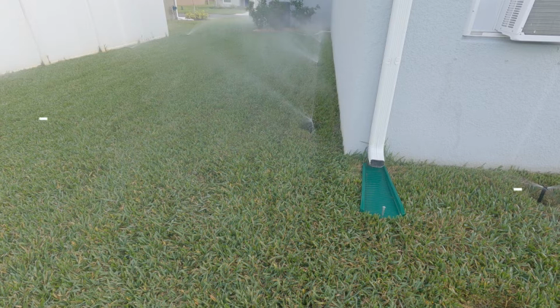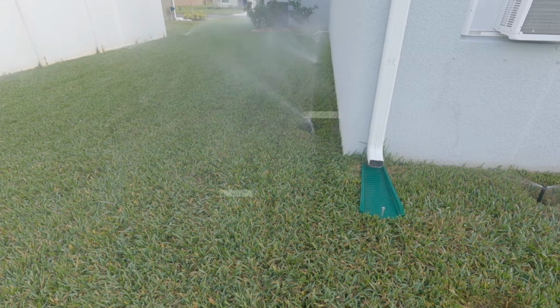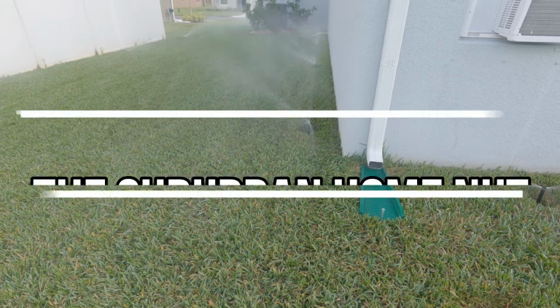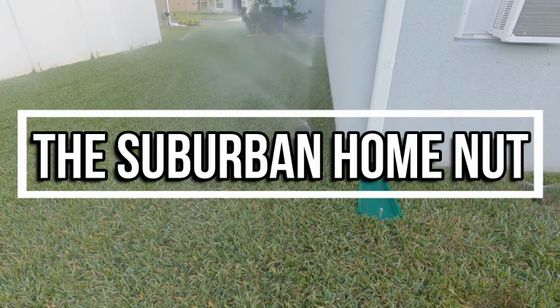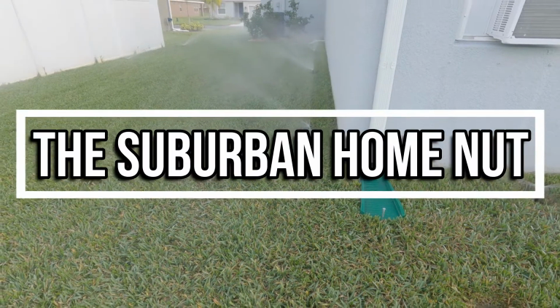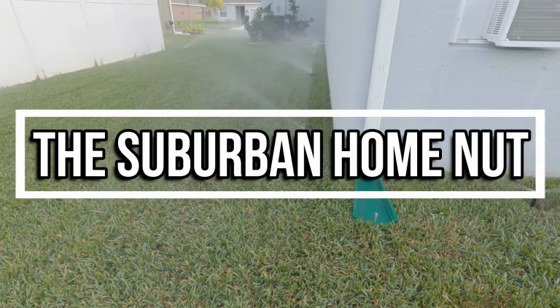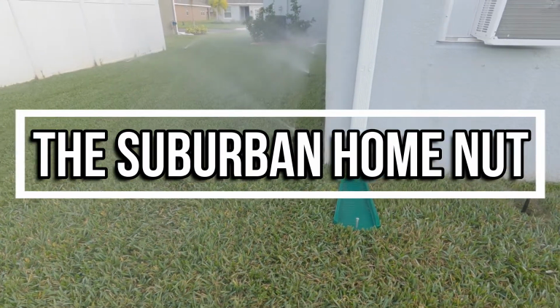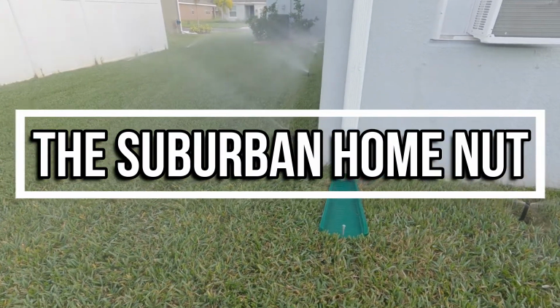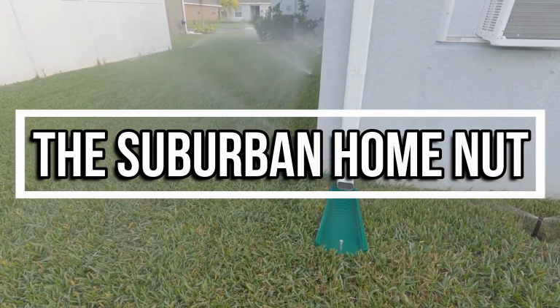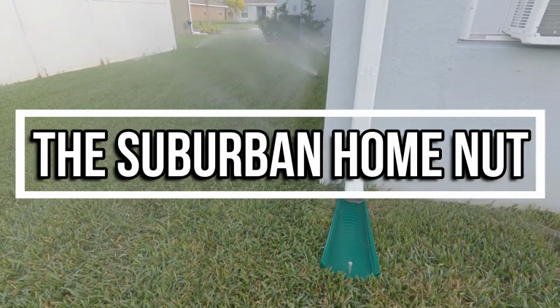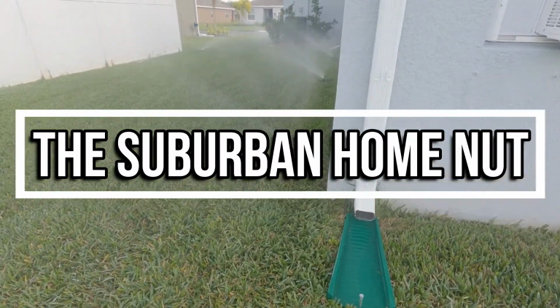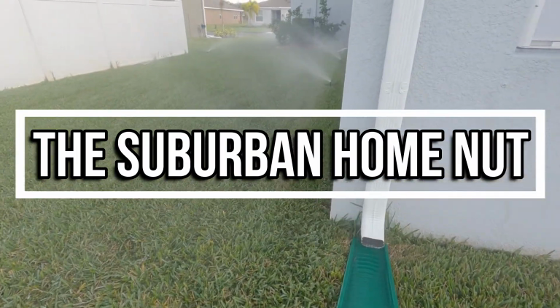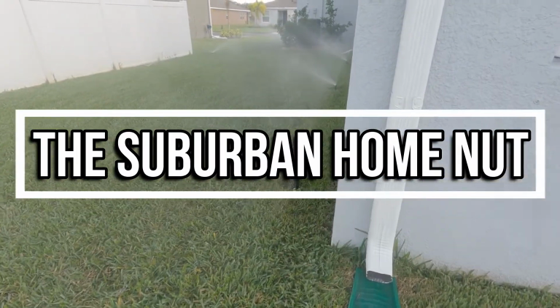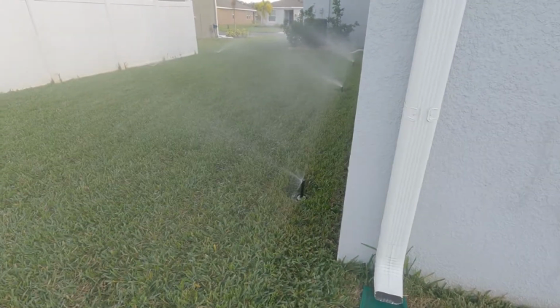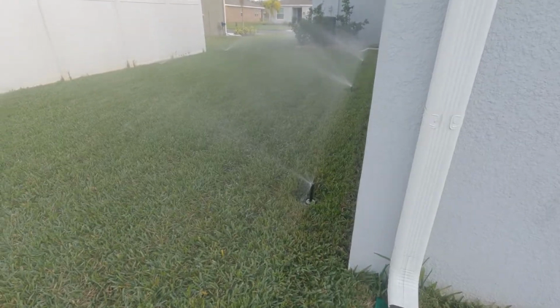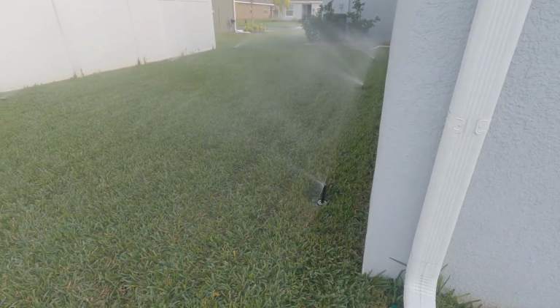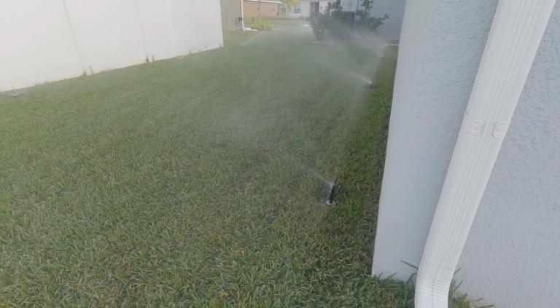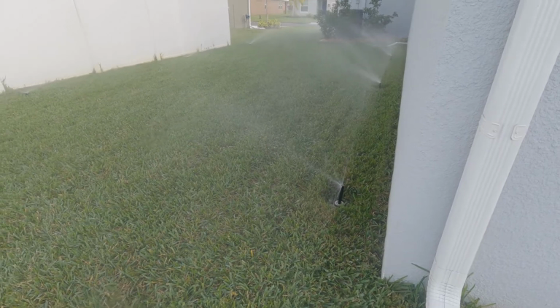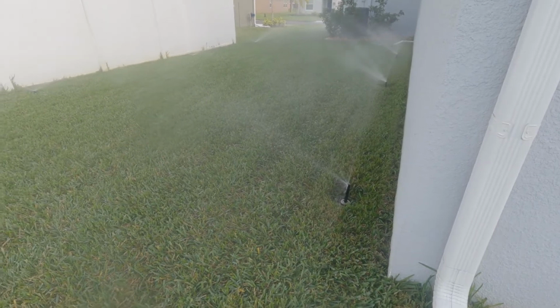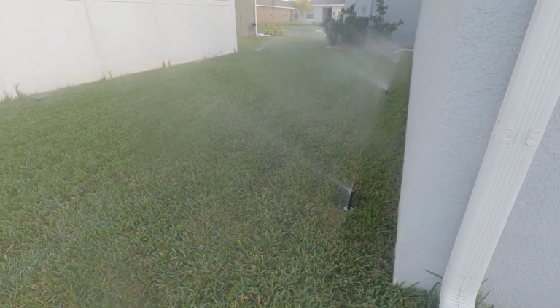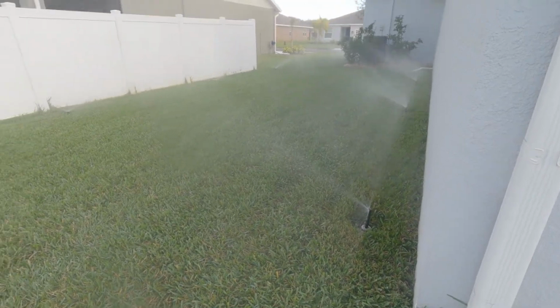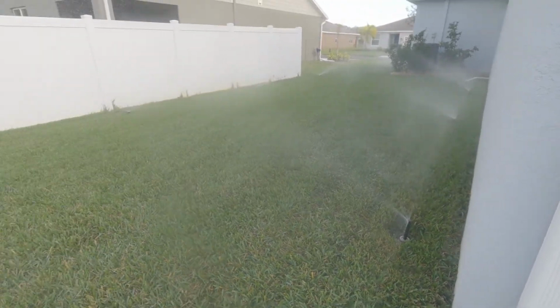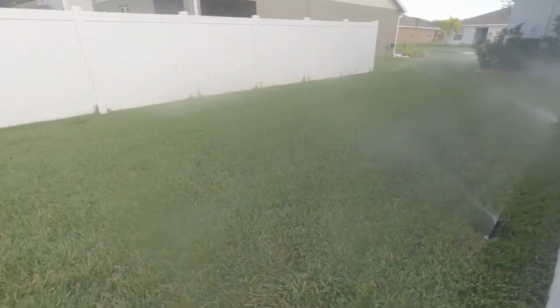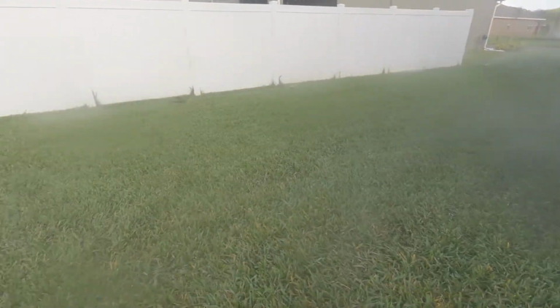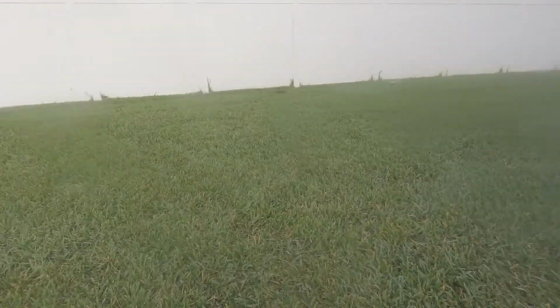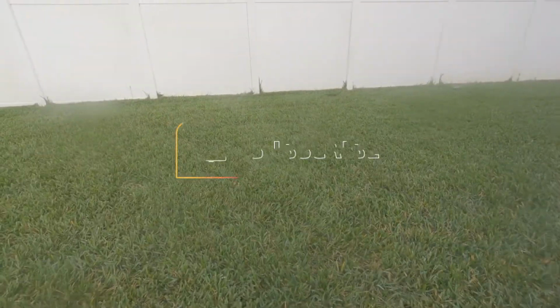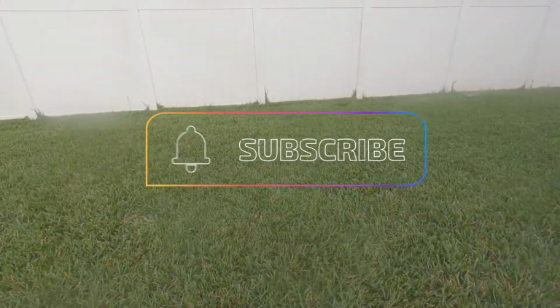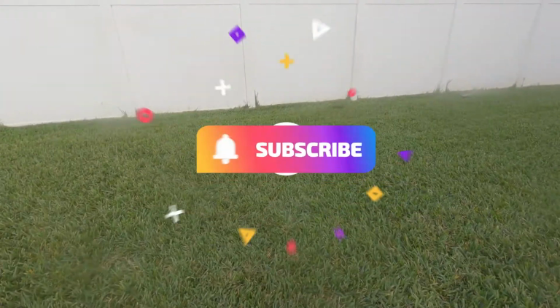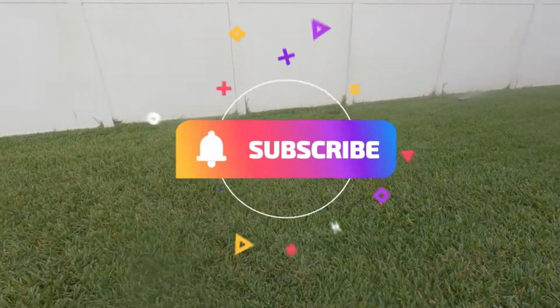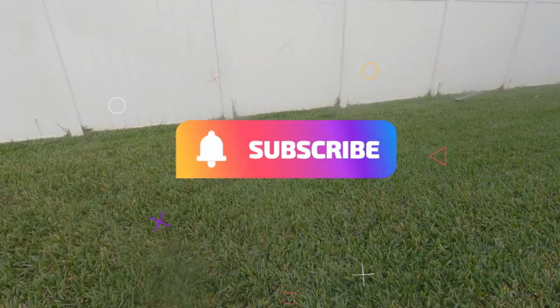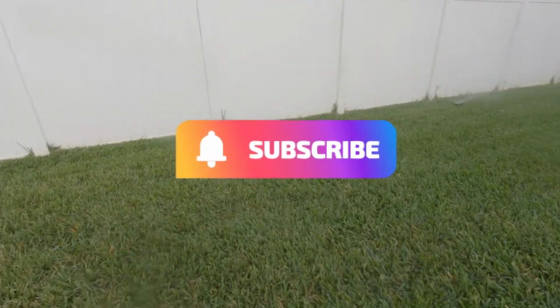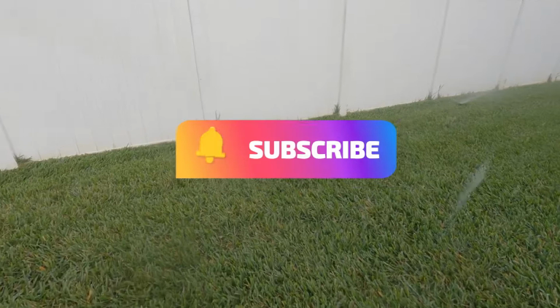Hey guys, Suburban Home Nut here, and today we're going to do a little bit of maintenance on my sprinklers. And if you haven't already, please consider subscribing and clicking the like button.